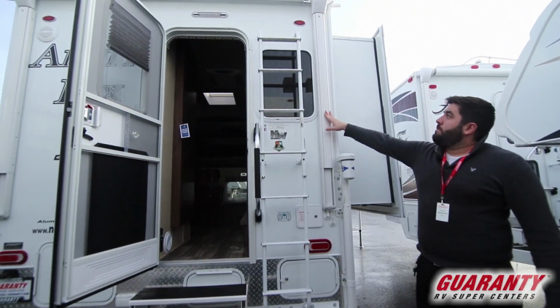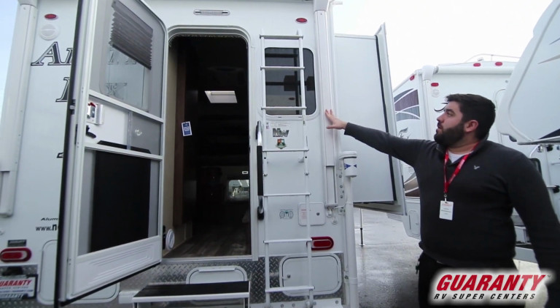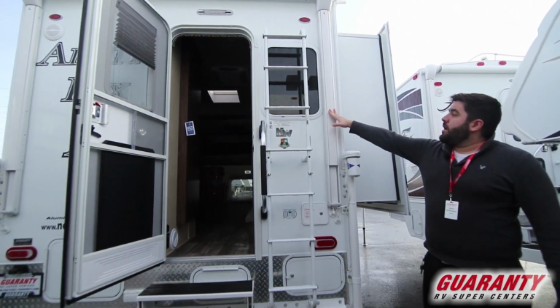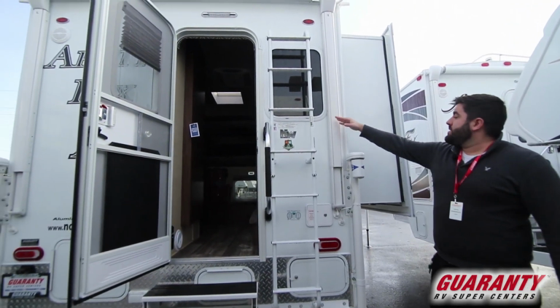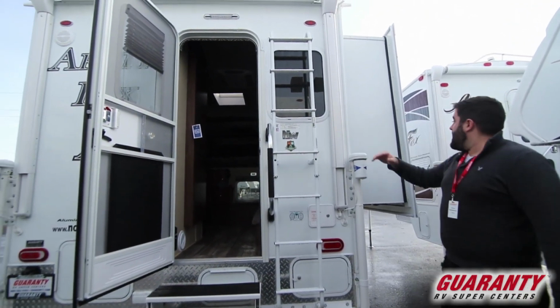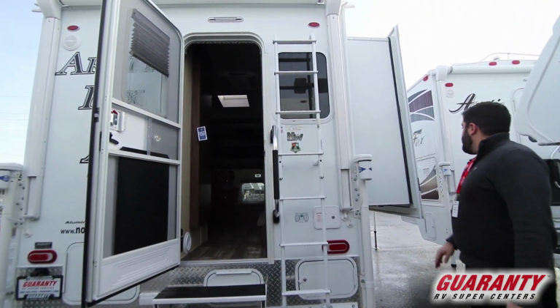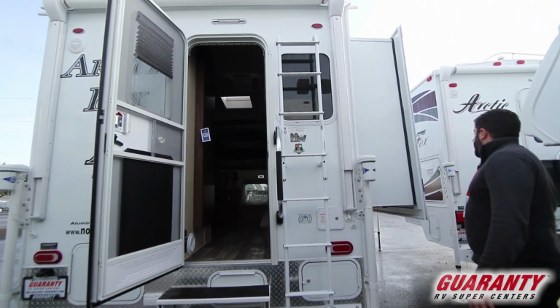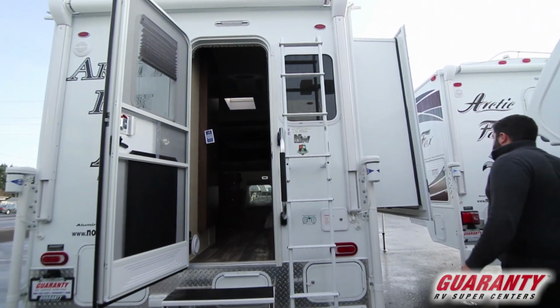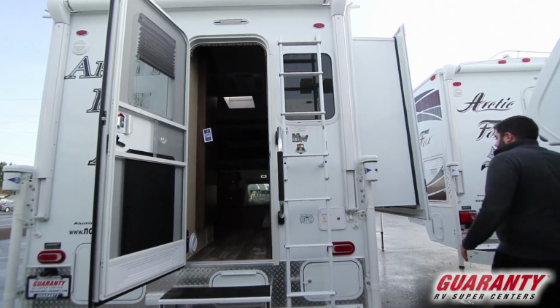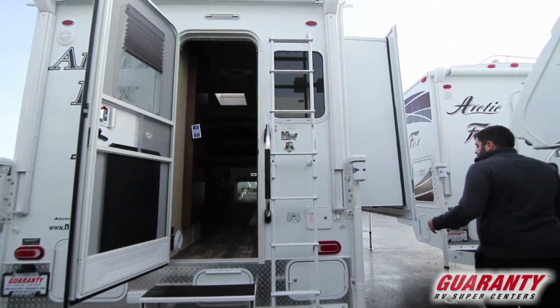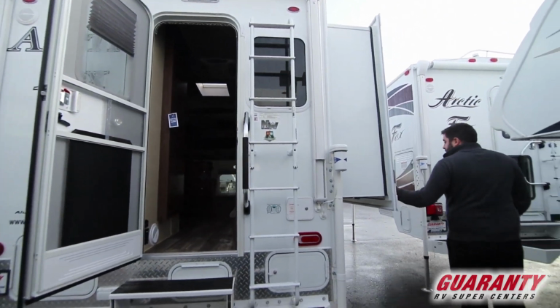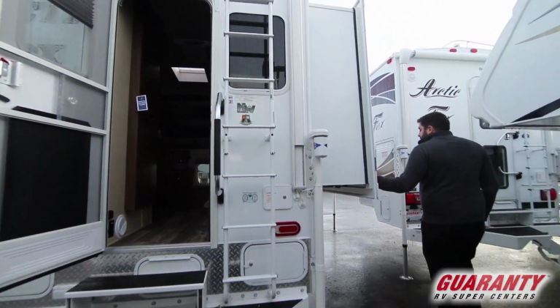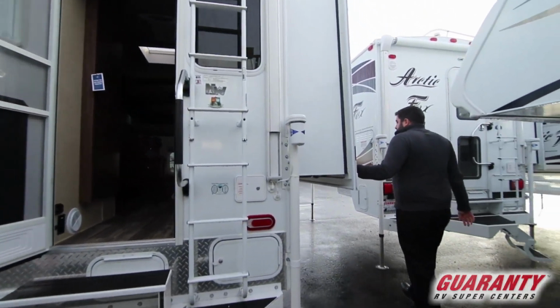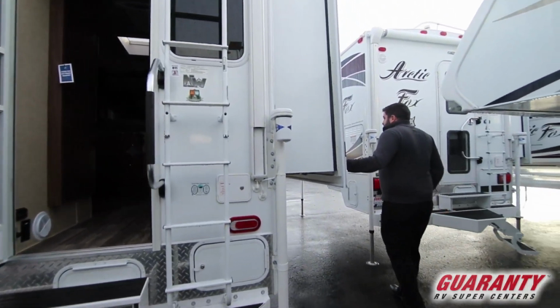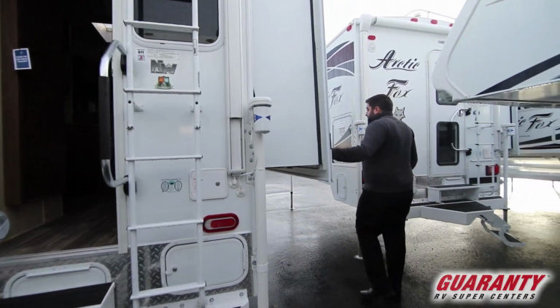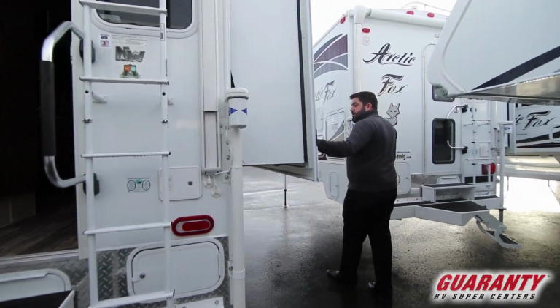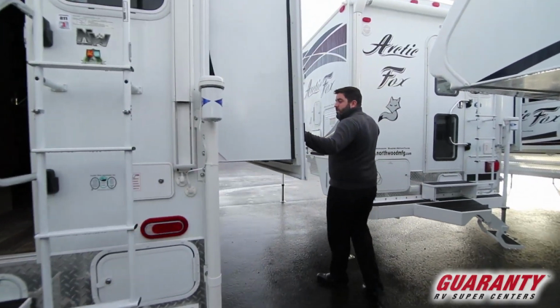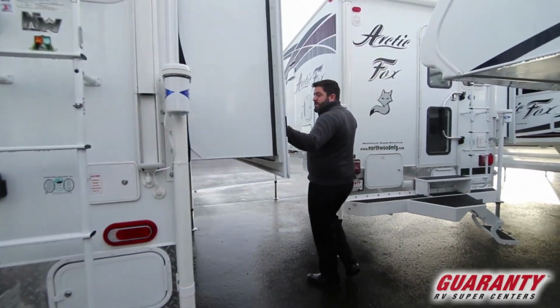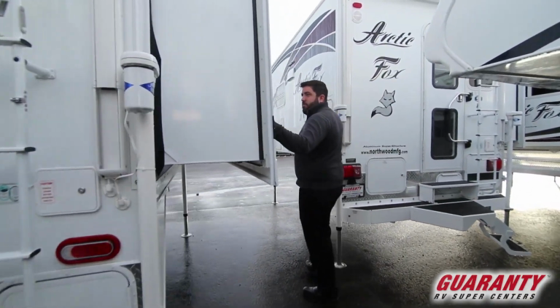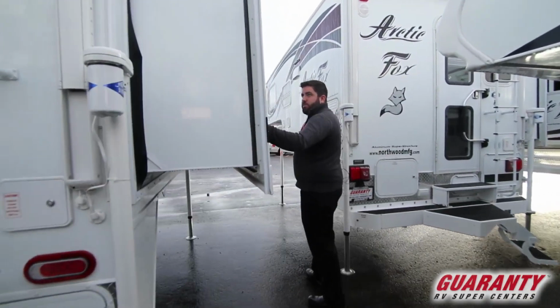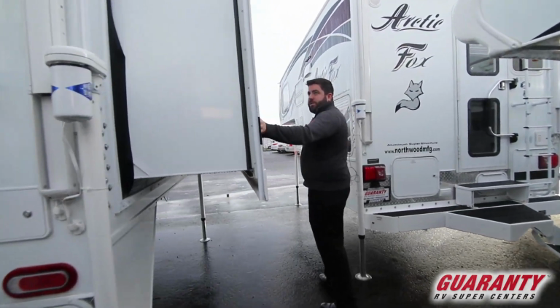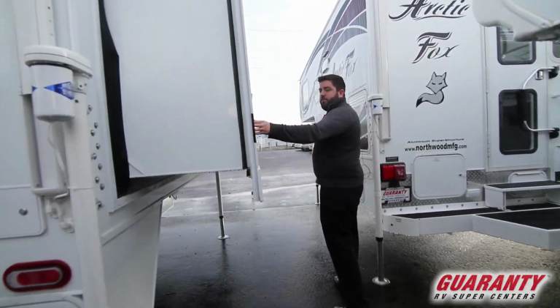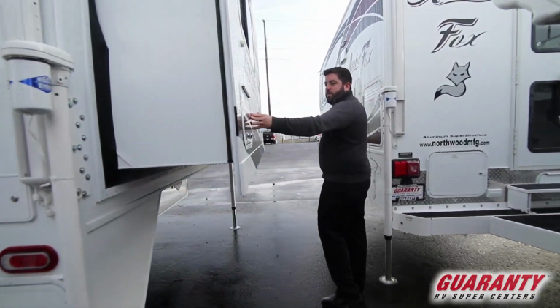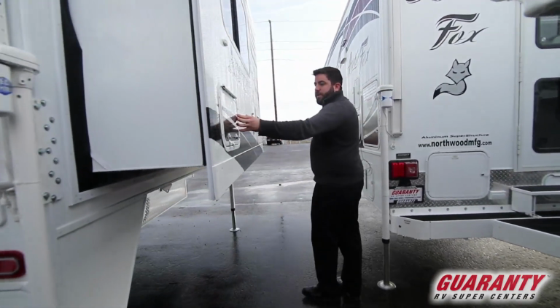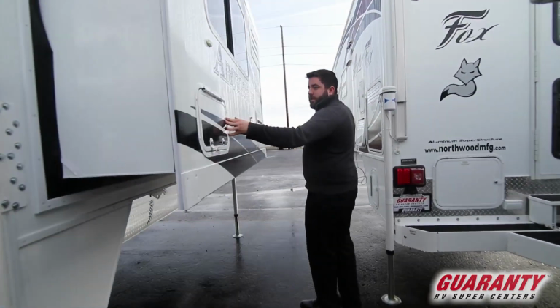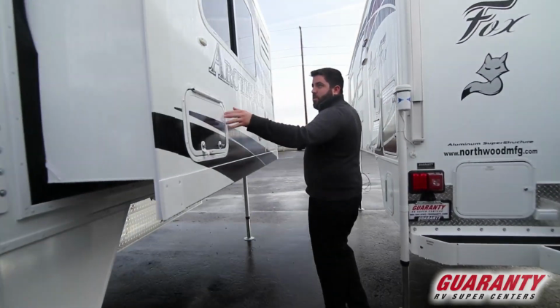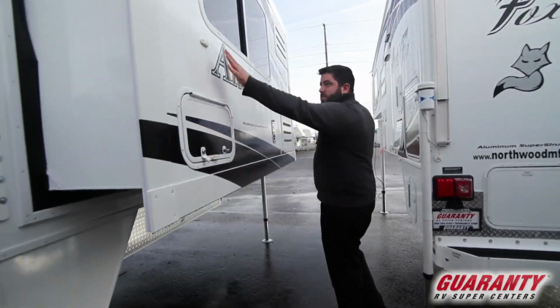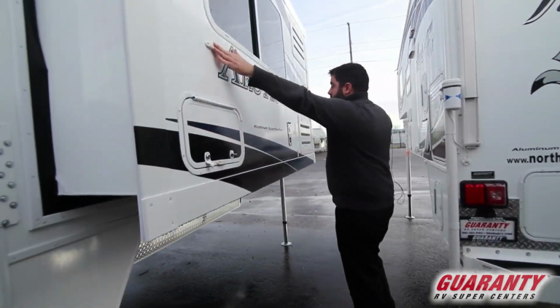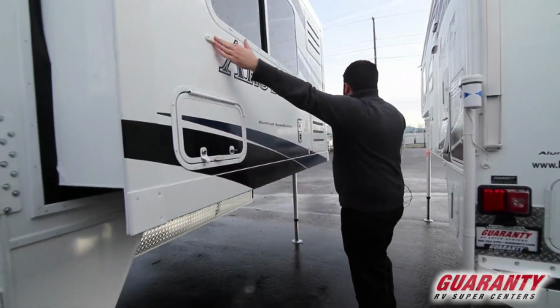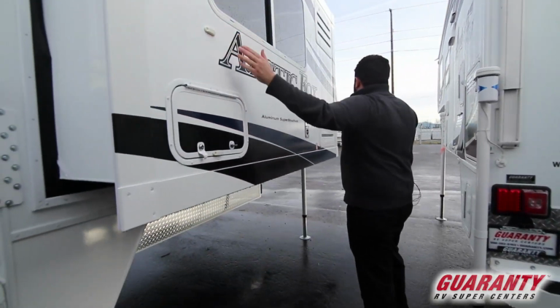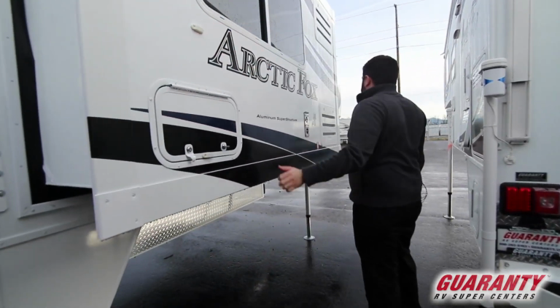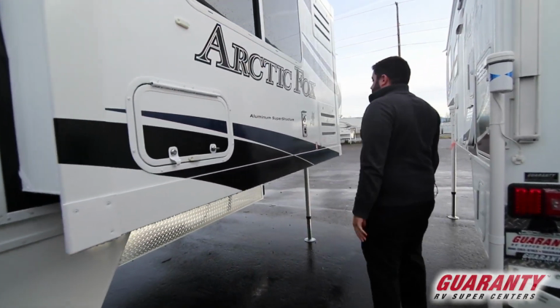Power awning on this side. As you come over on this side, more storage here with one-and-stick doors. Magnetic holder.